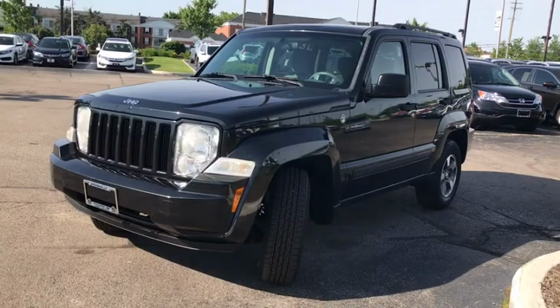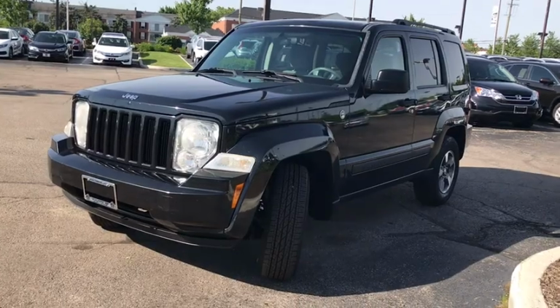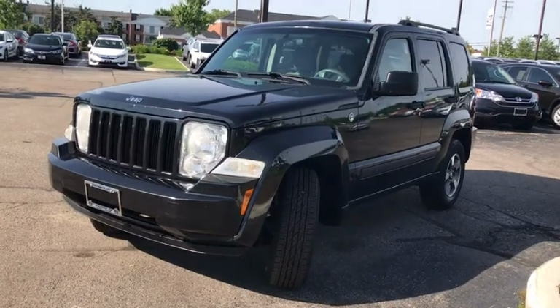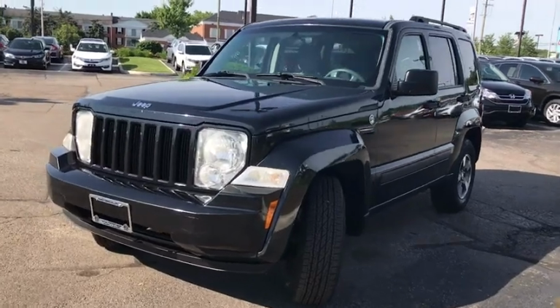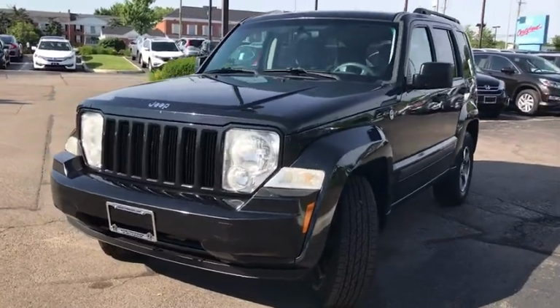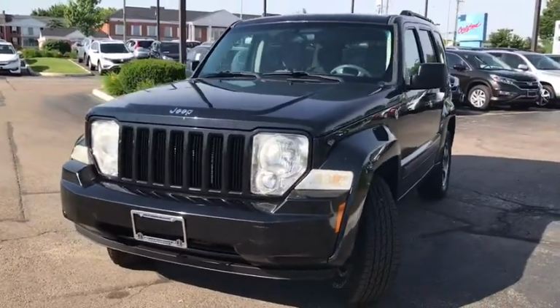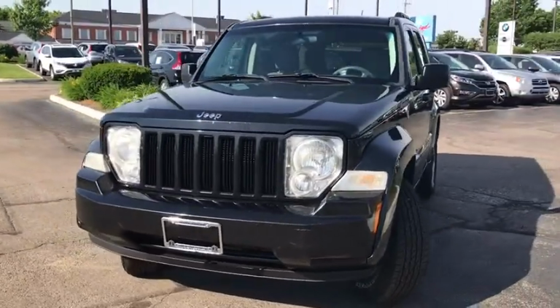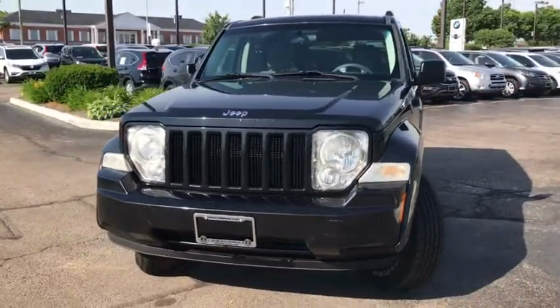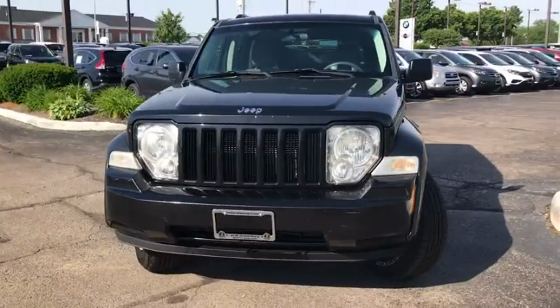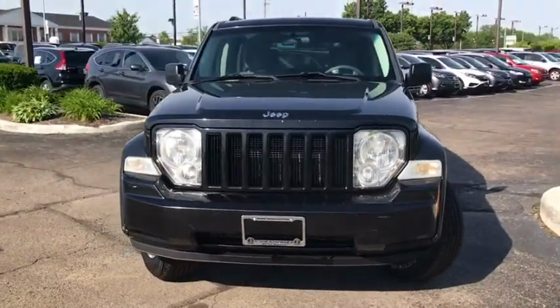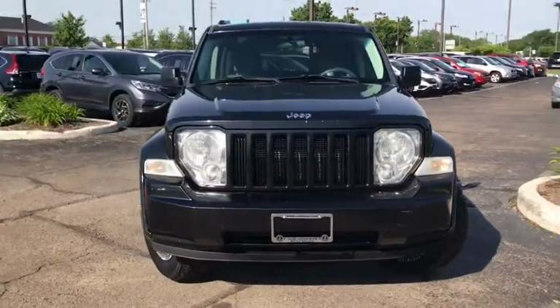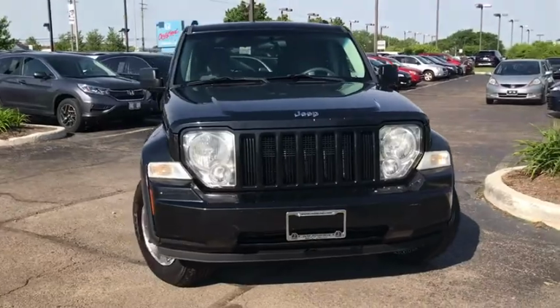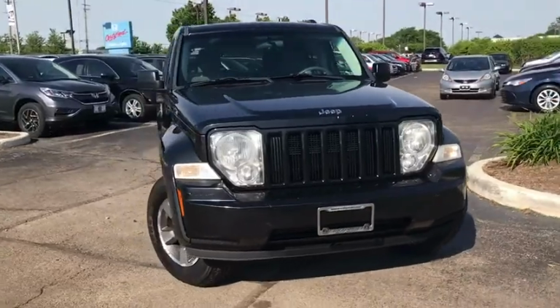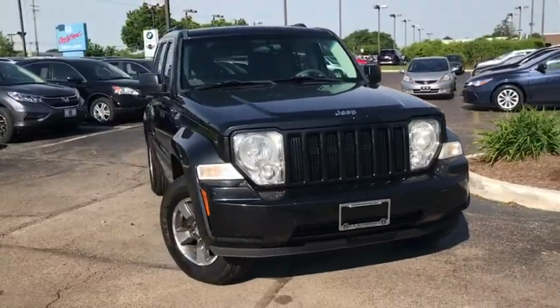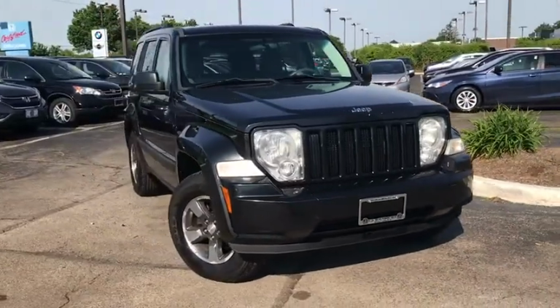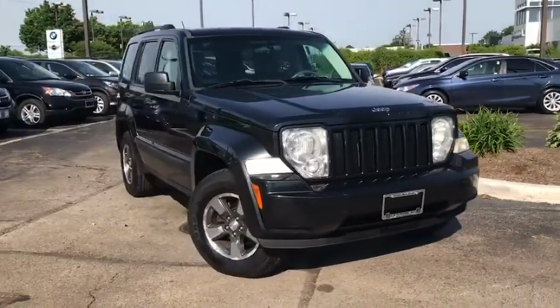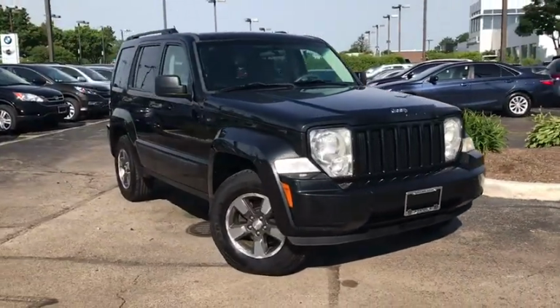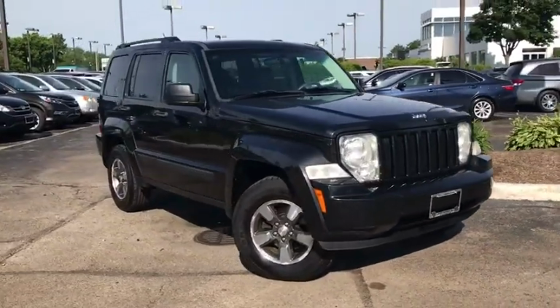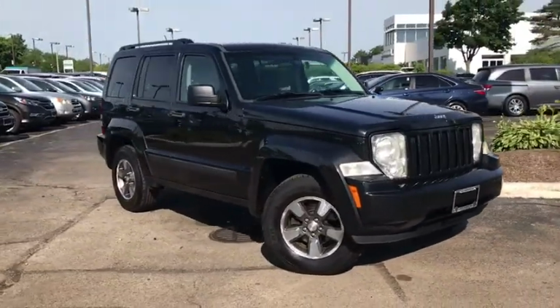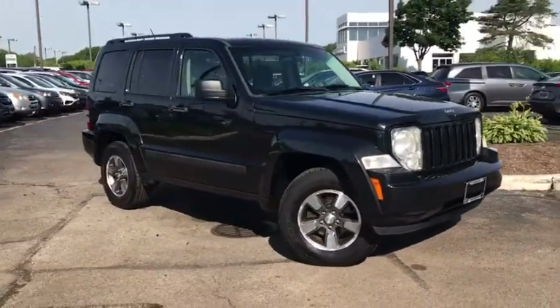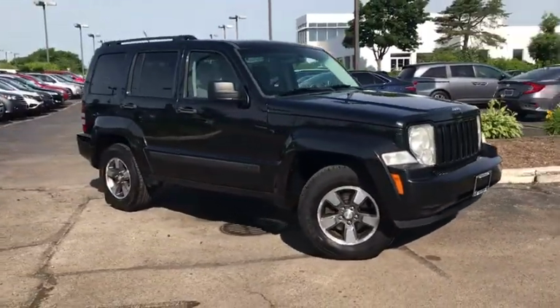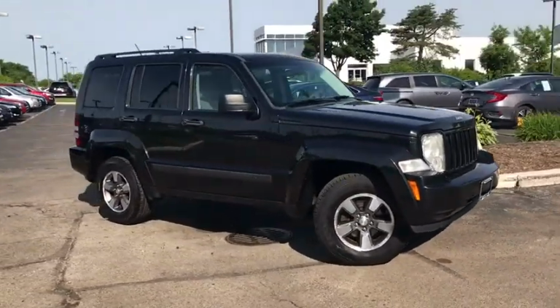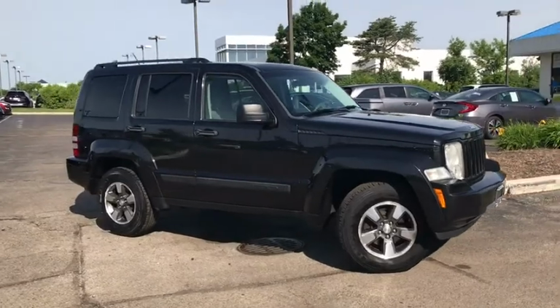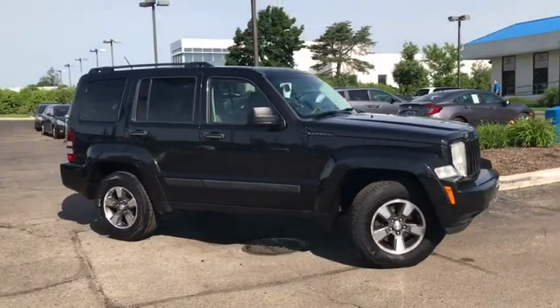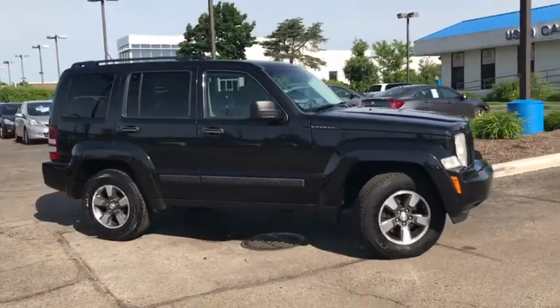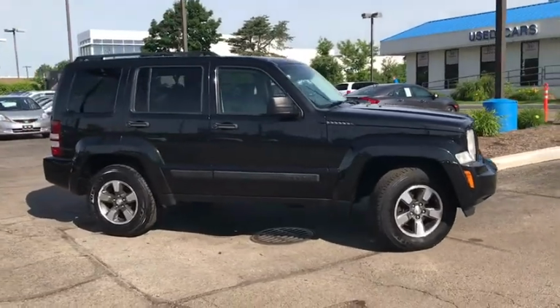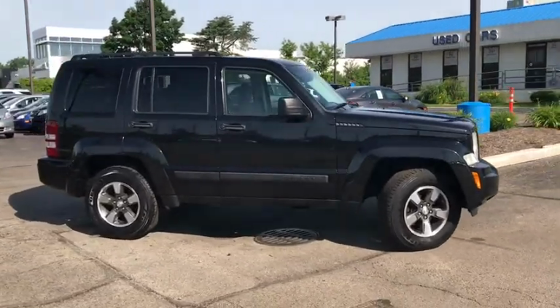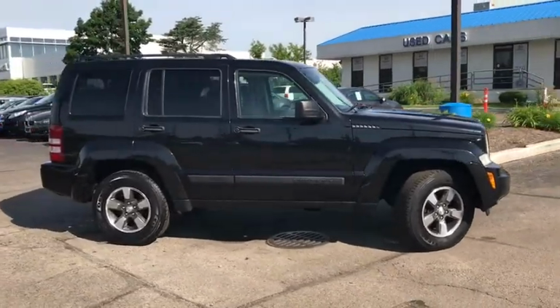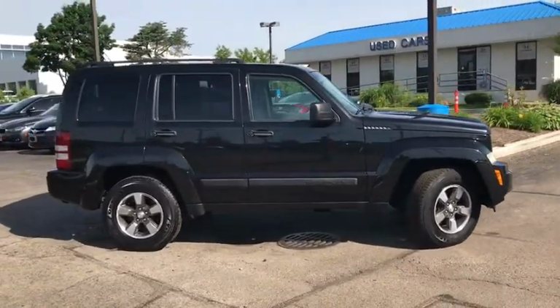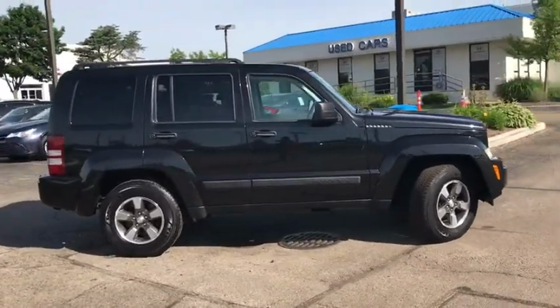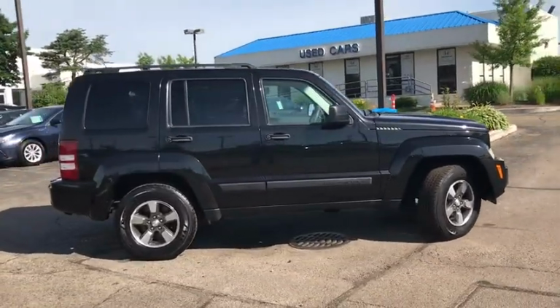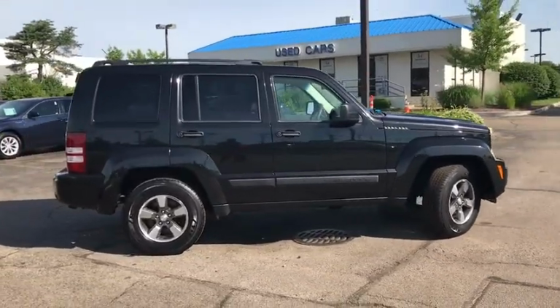We are pleased to show you the 2008 Jeep Liberty. The Jeep Liberty is quite capable off-road, one of the best in its class. Compared to the Jeep Patriot and Compass, the Liberty is more of a true Jeep with off-road prowess and bold, upright styling.